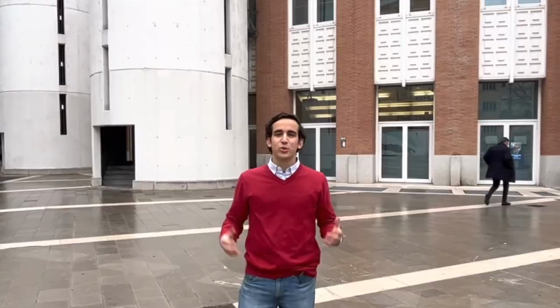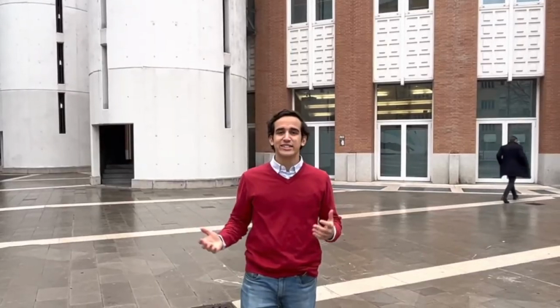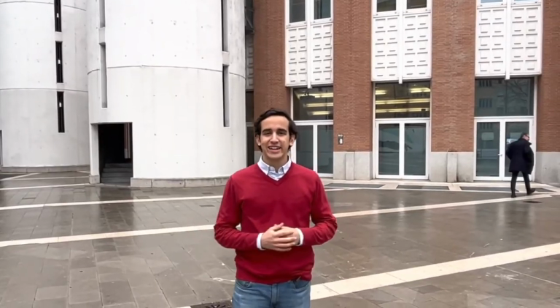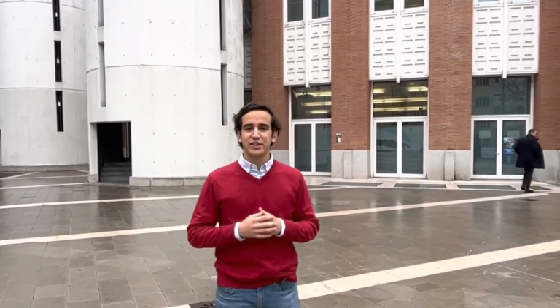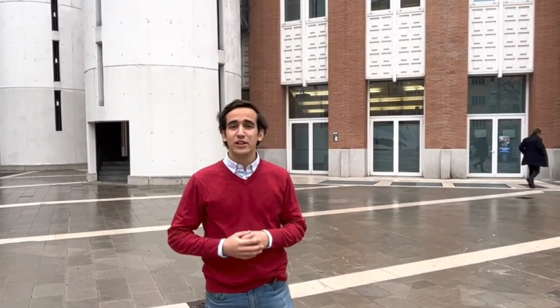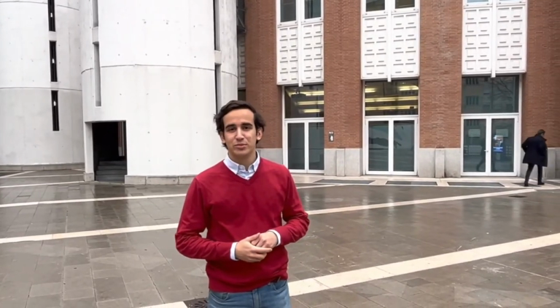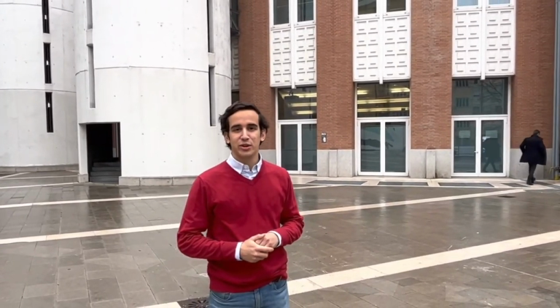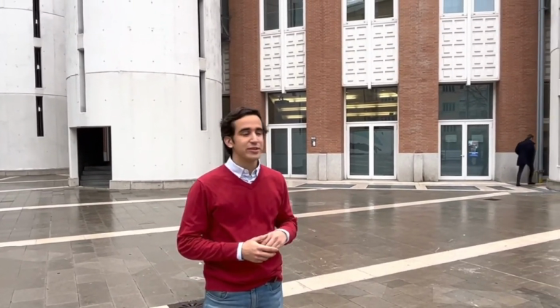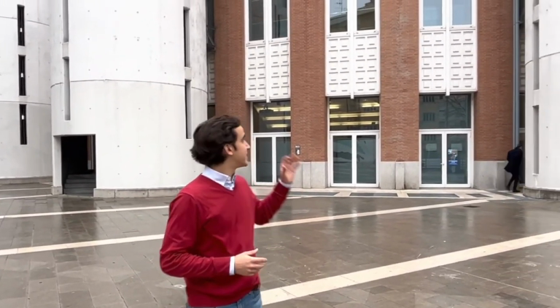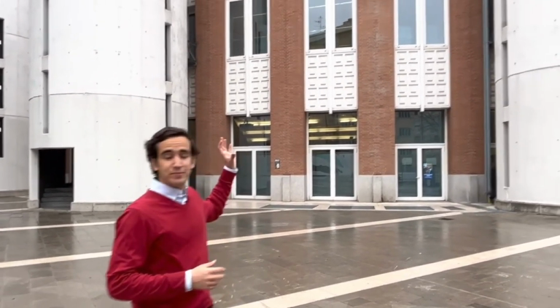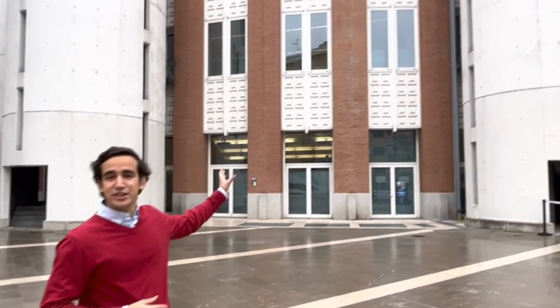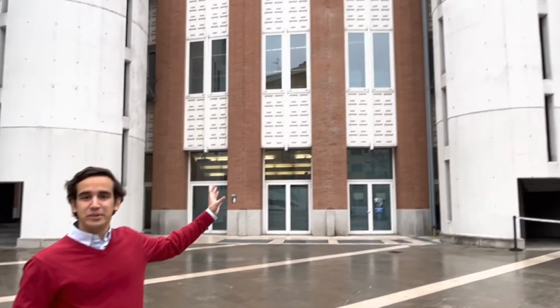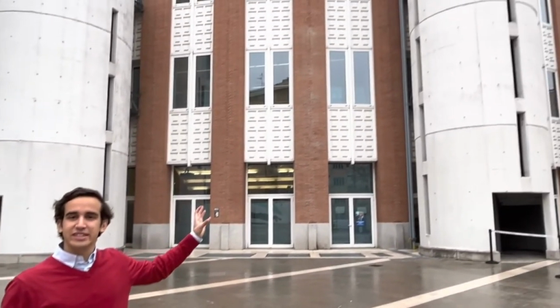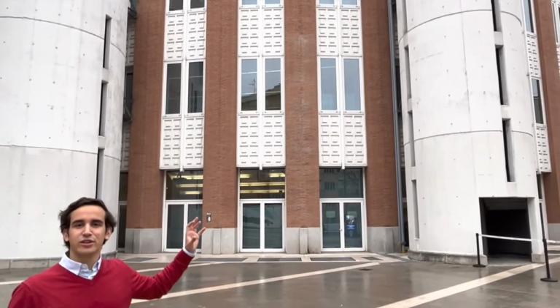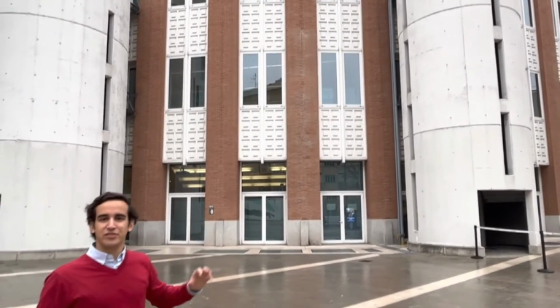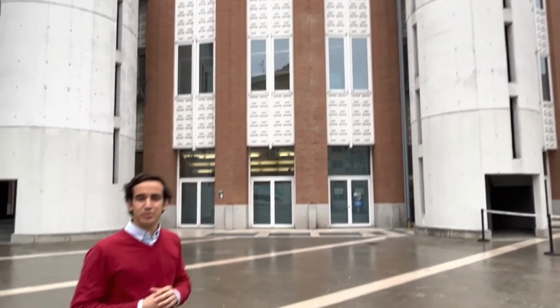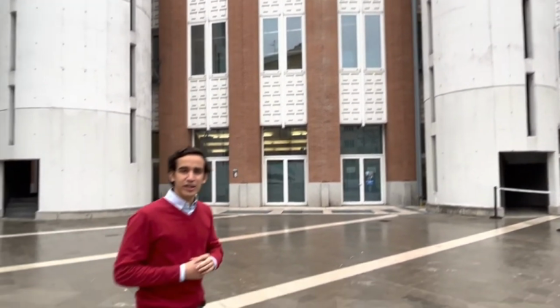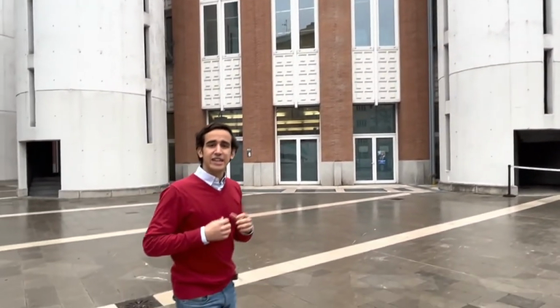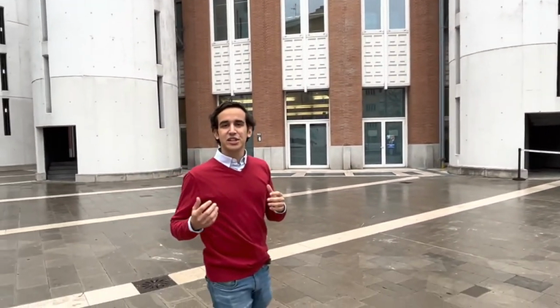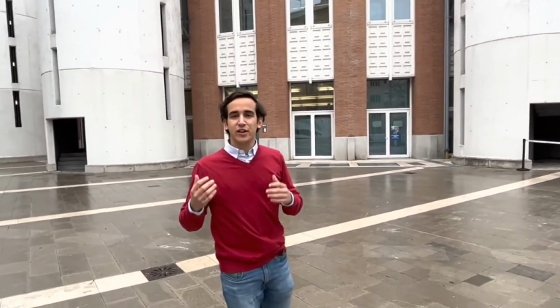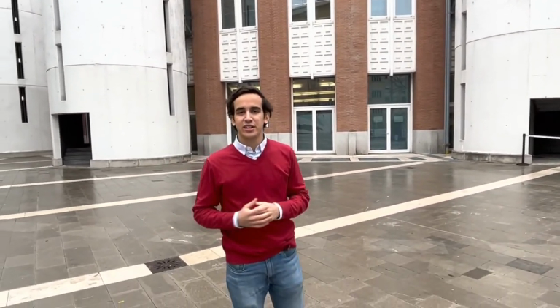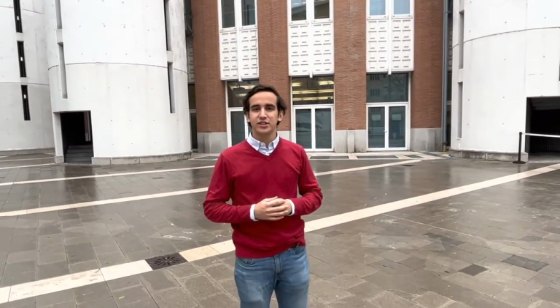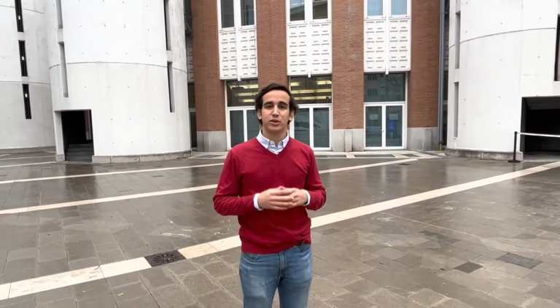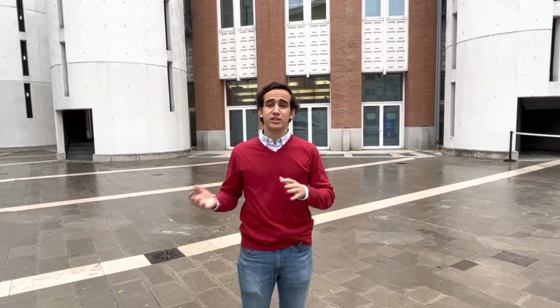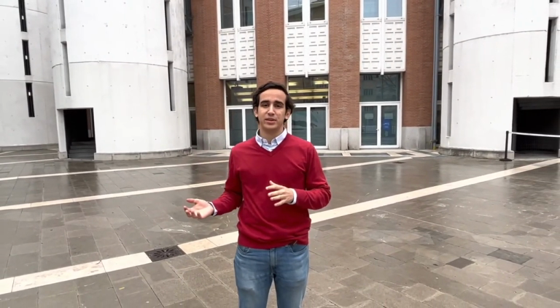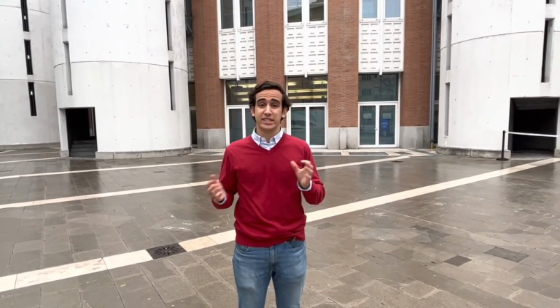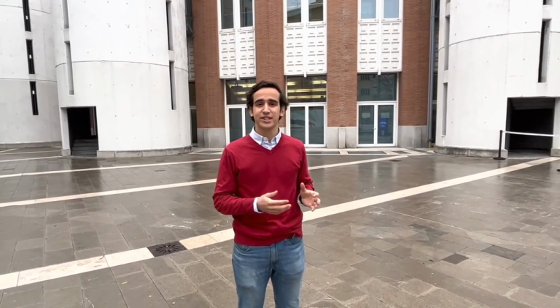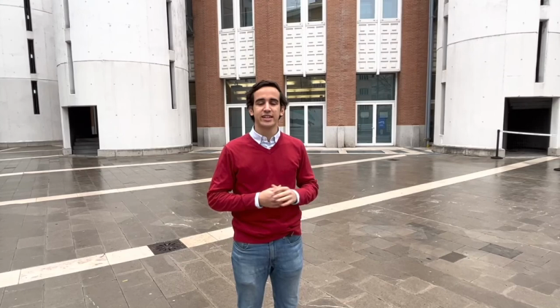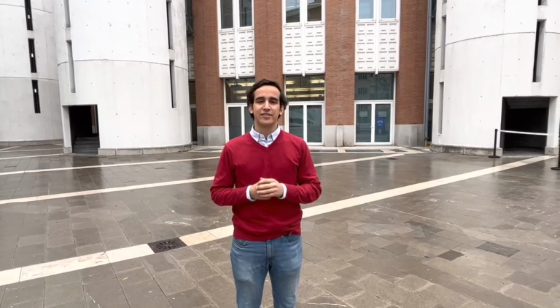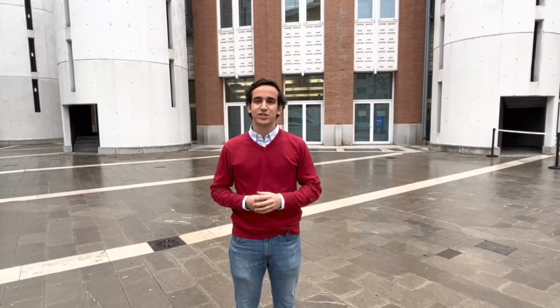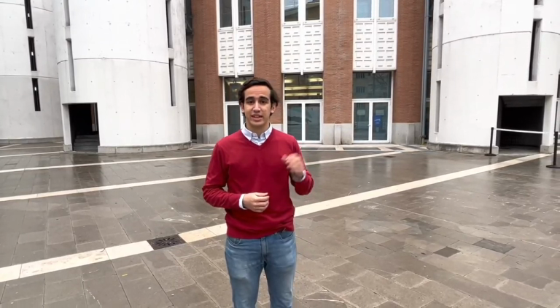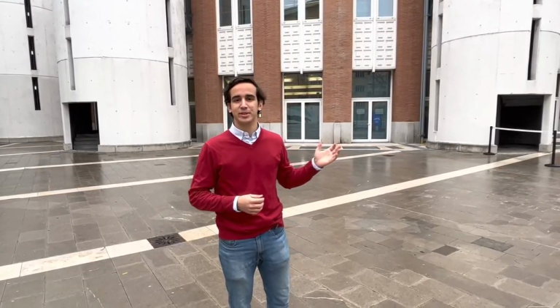We're now standing in front of the Velodromo of Bocconi, which is the big circular building you saw earlier on the model. A lot of undergrad students — both full-time and exchange students — have classrooms in this building.